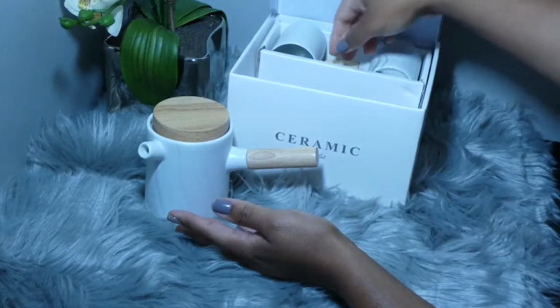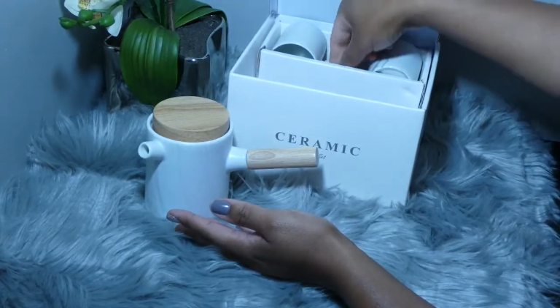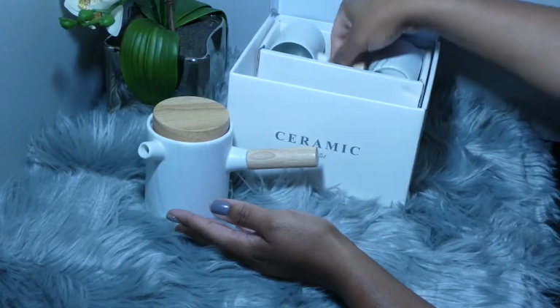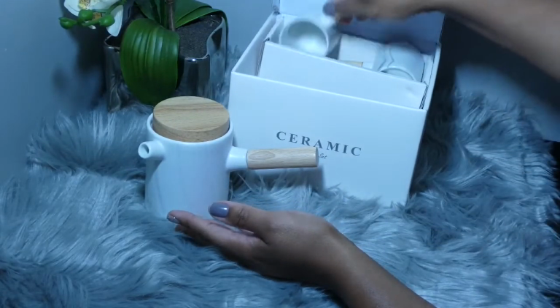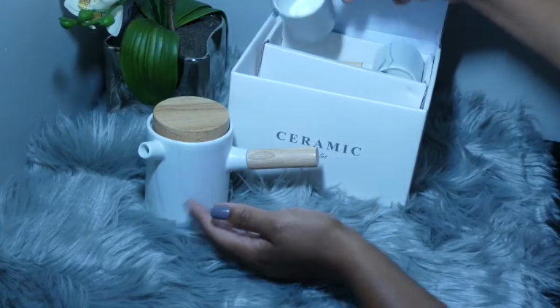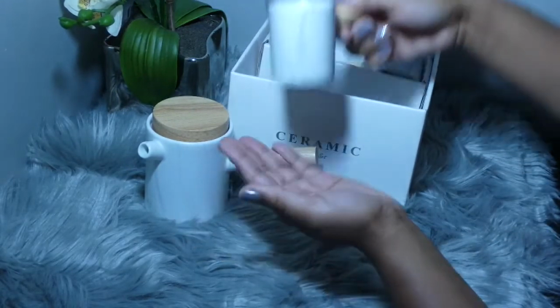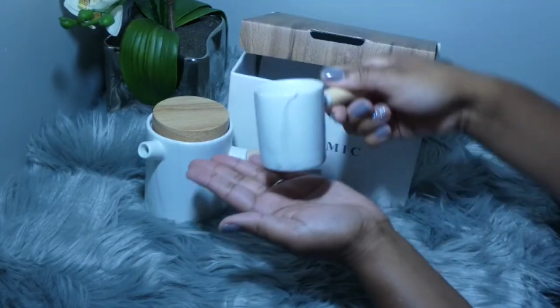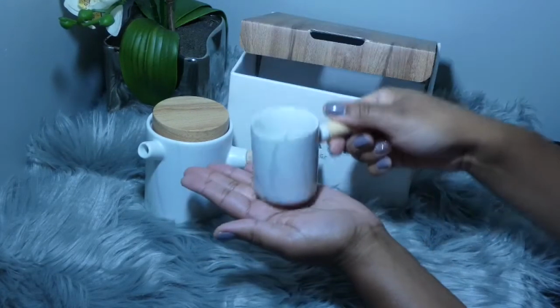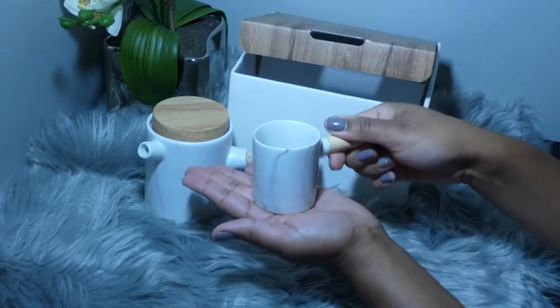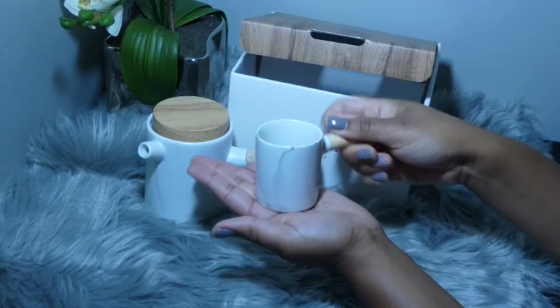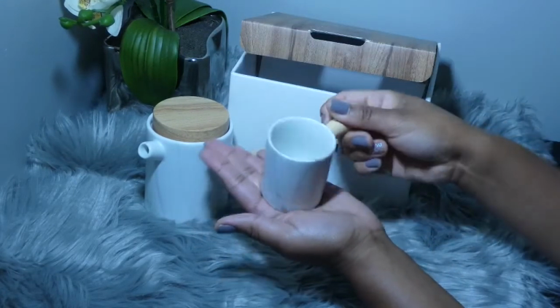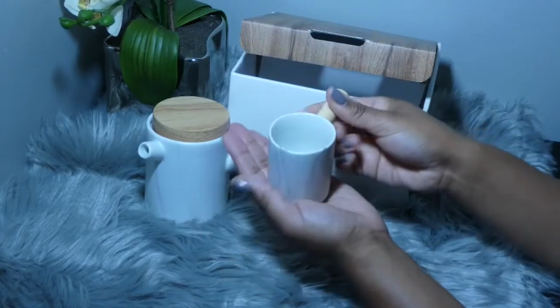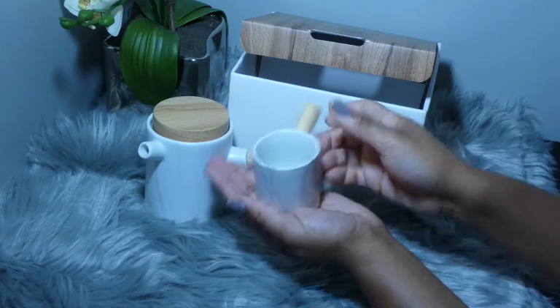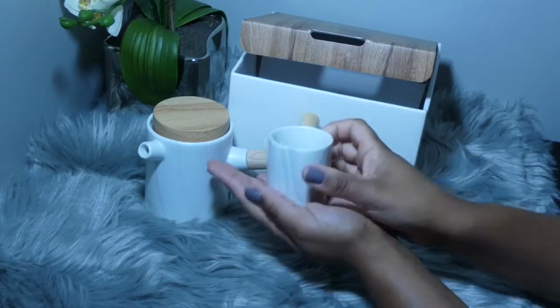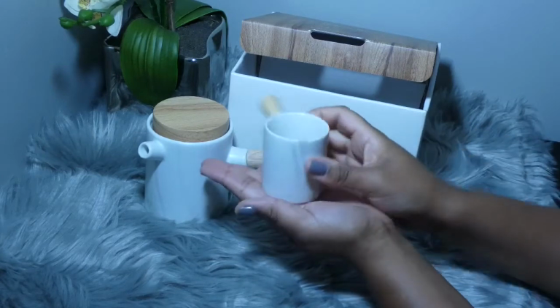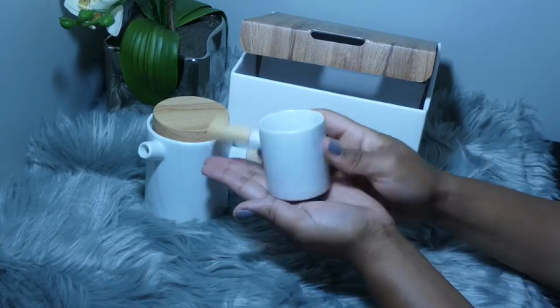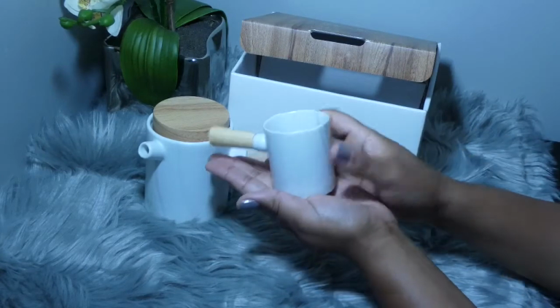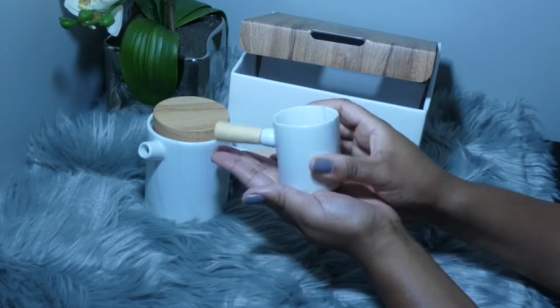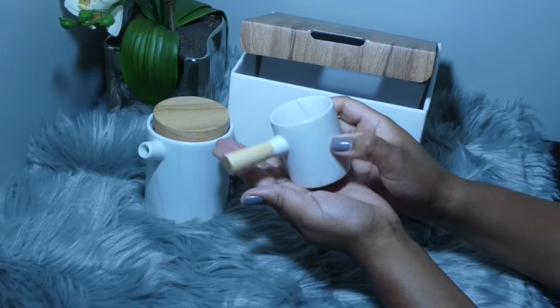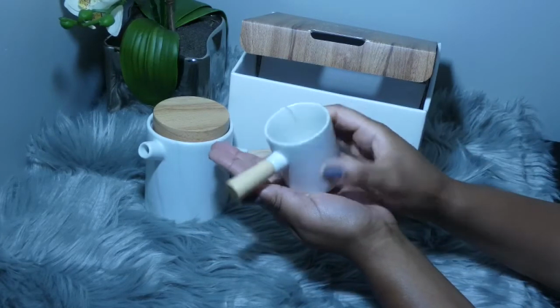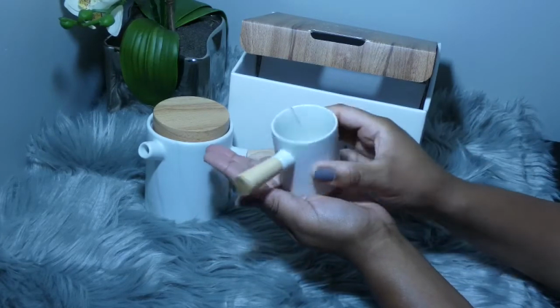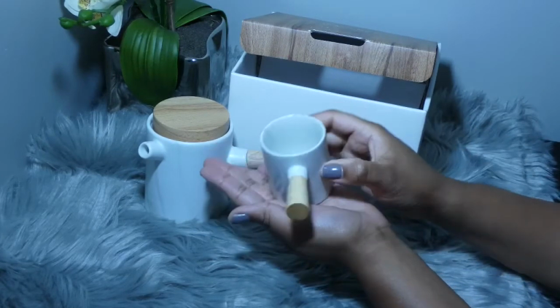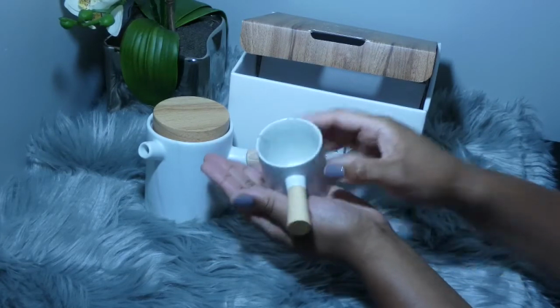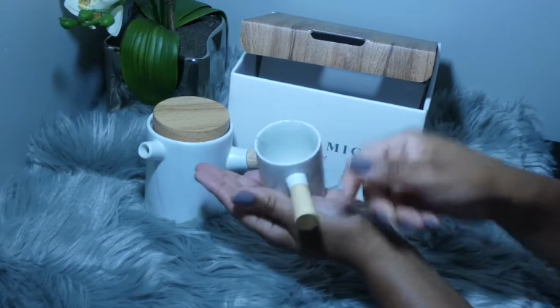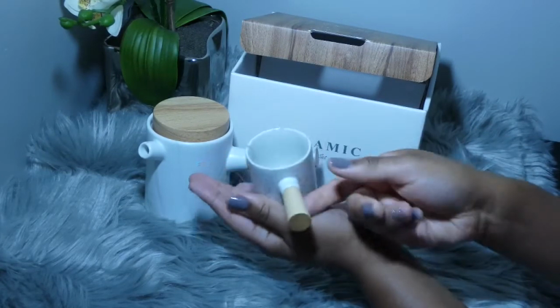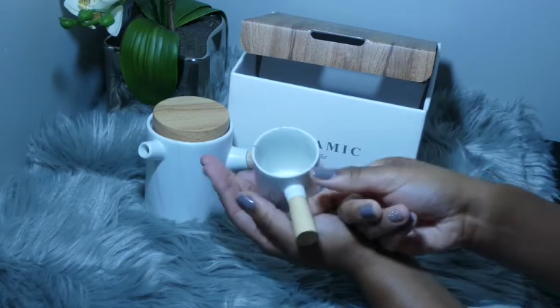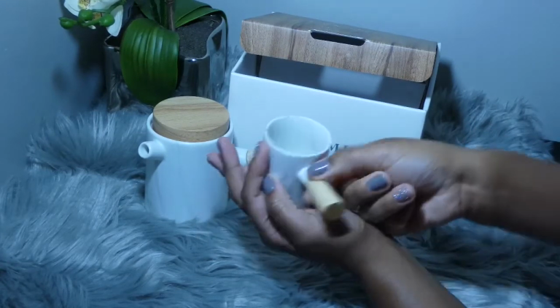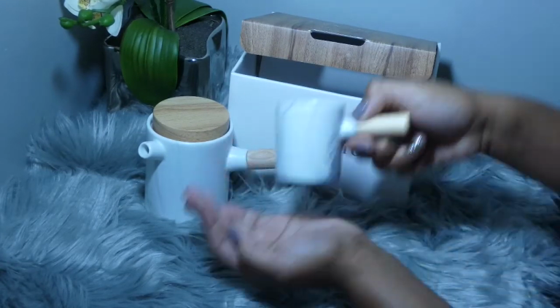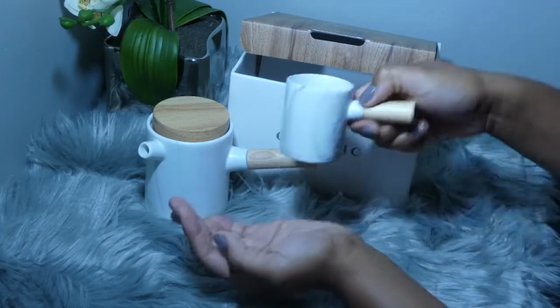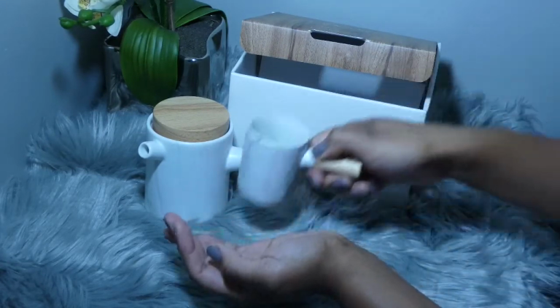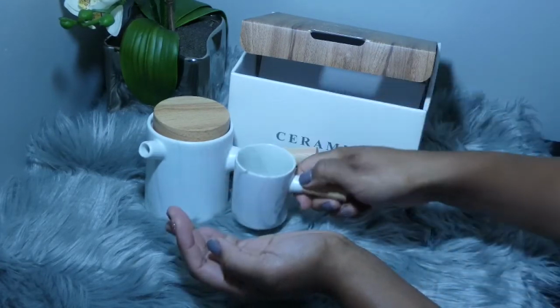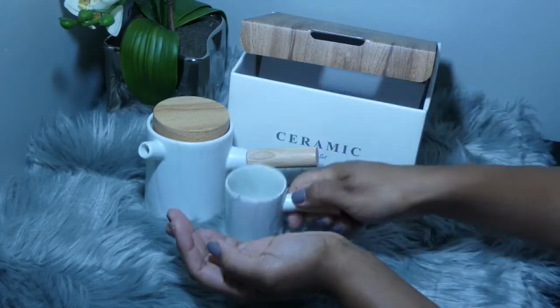Up next we have one of the four small ceramic teacups, and just like the teapot, they have a wooden handle to them.